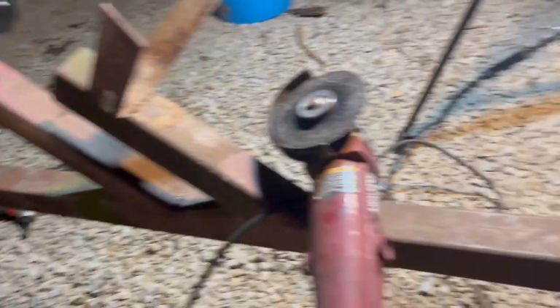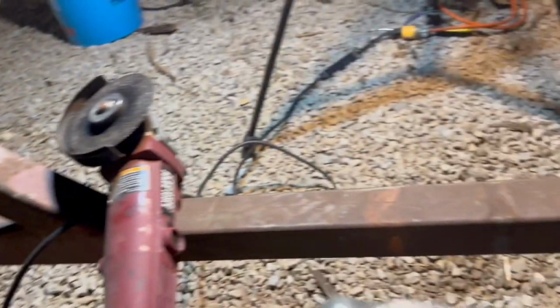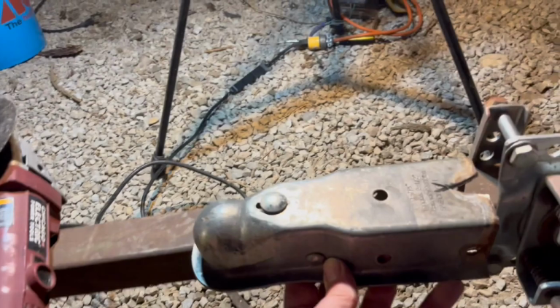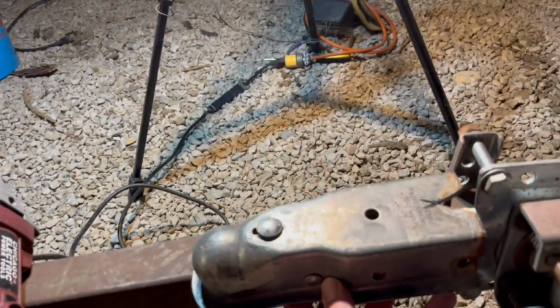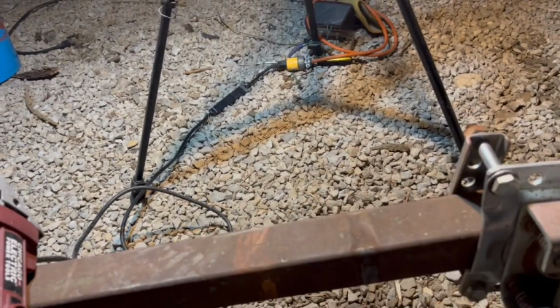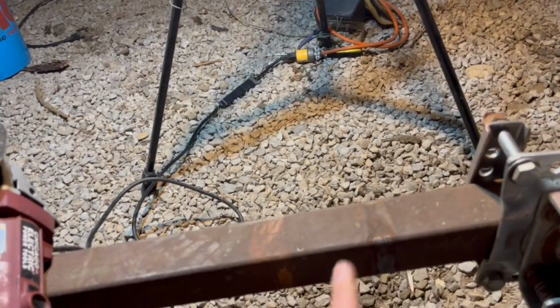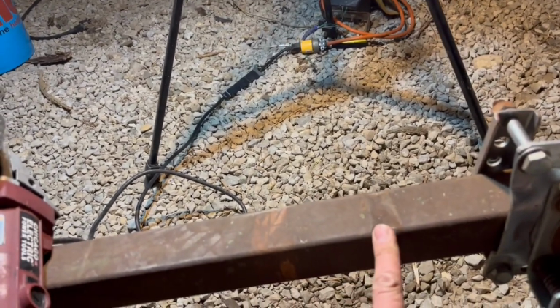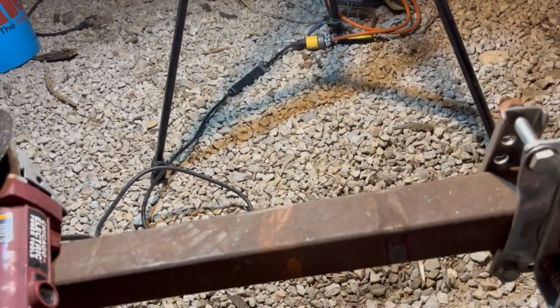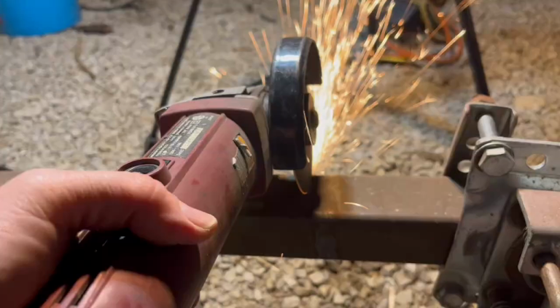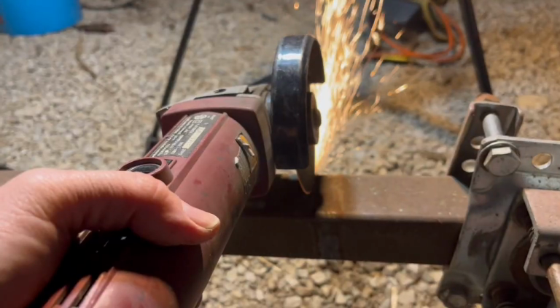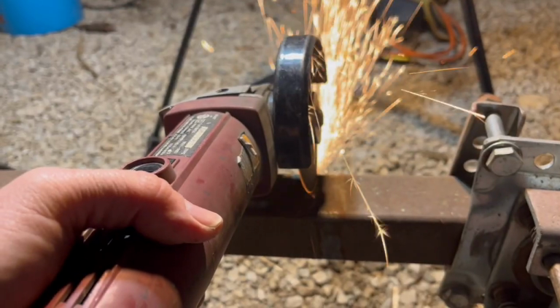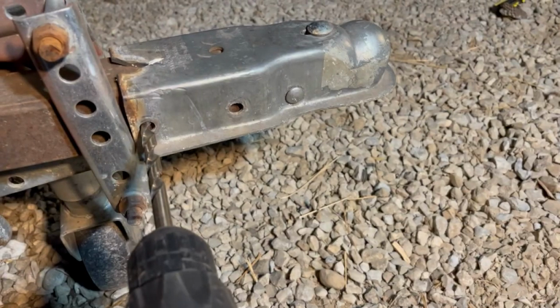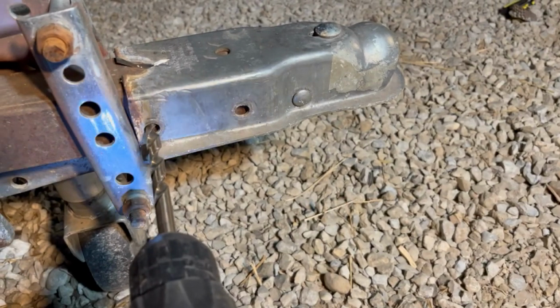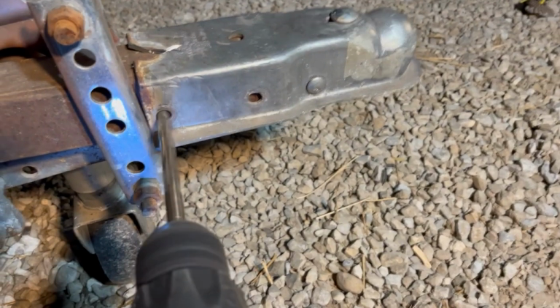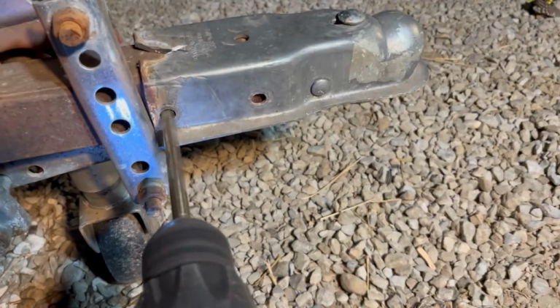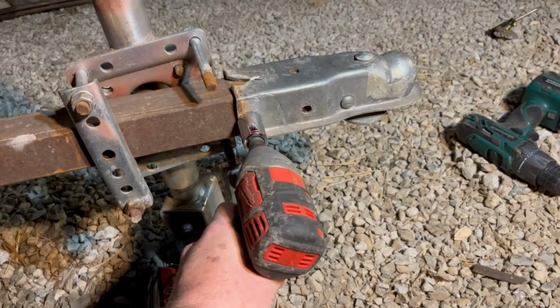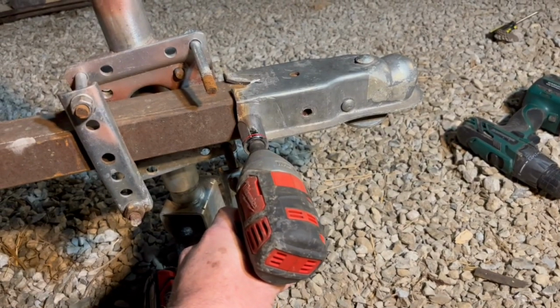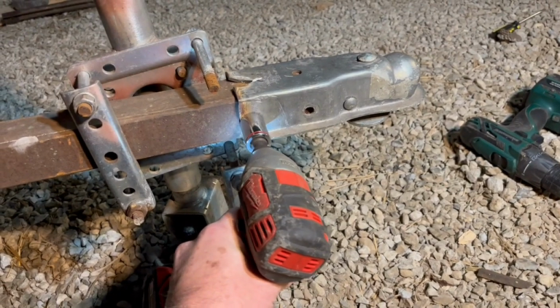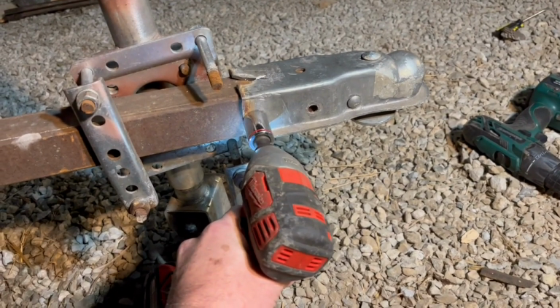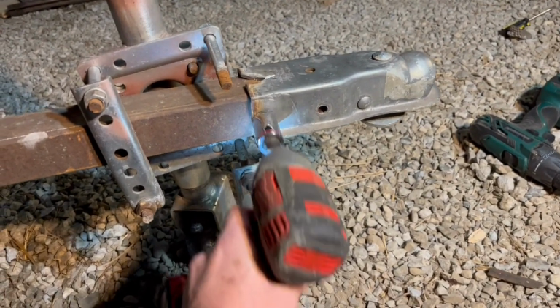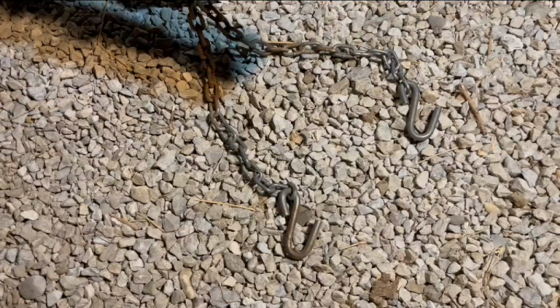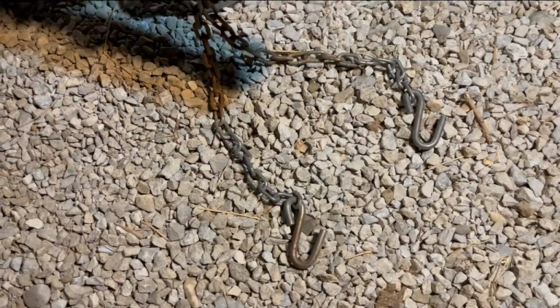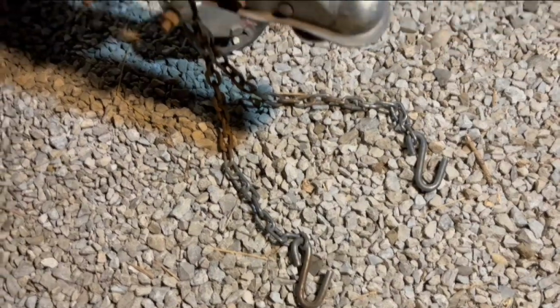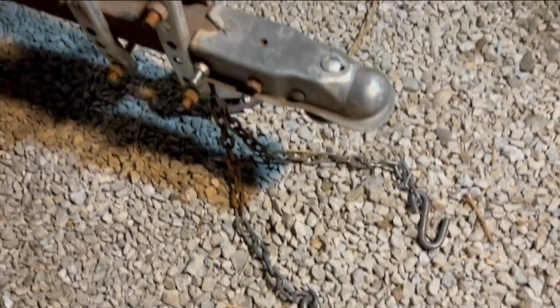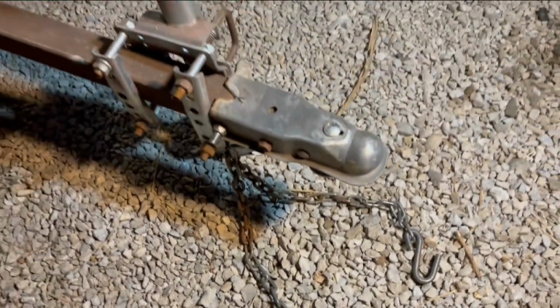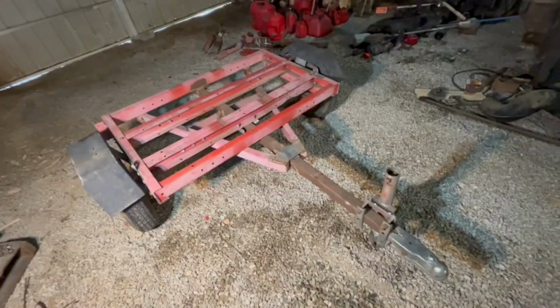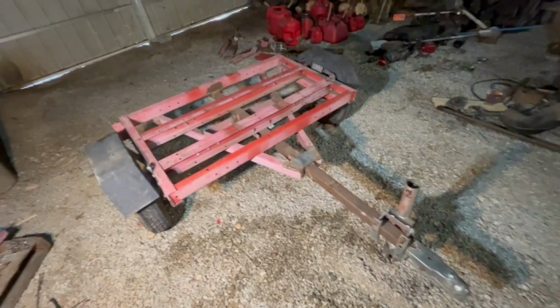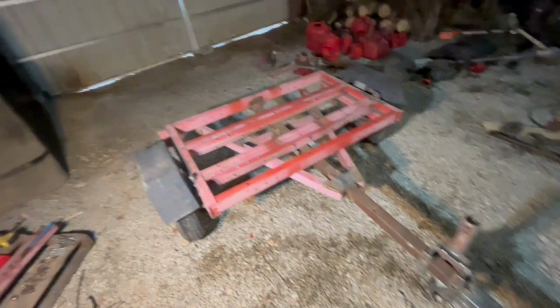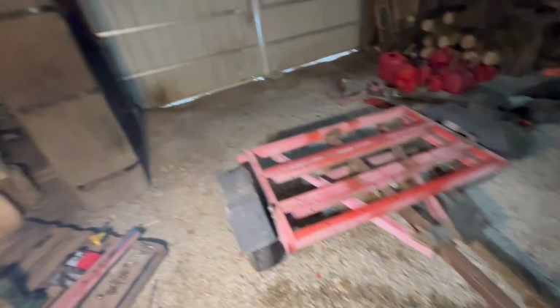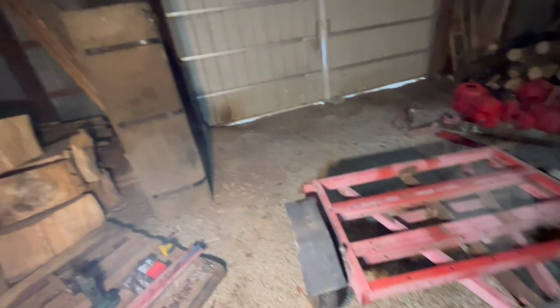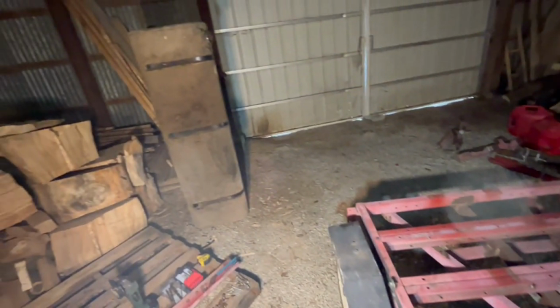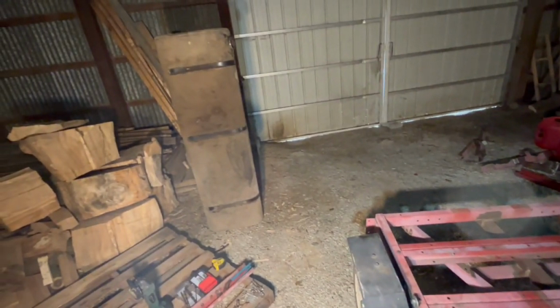Now we want the hitch down here, so we'll cut it off right here. Holes. Bolts. Added my safety chains back in.